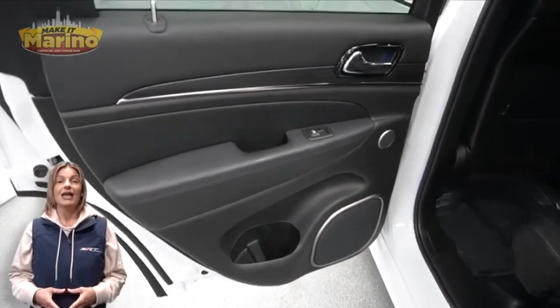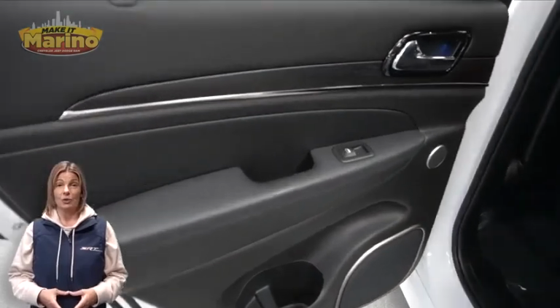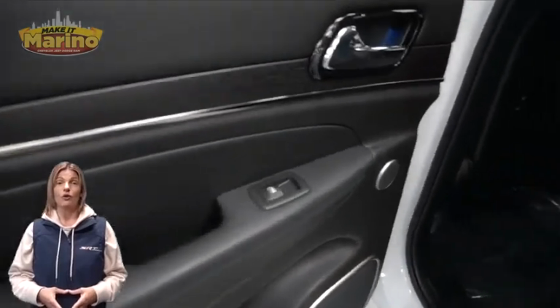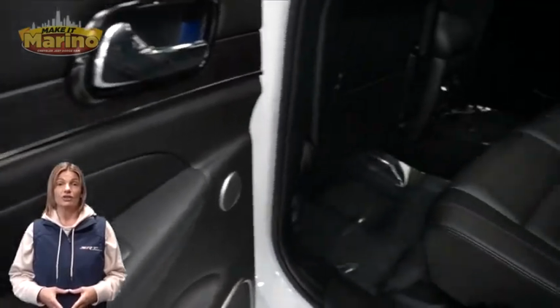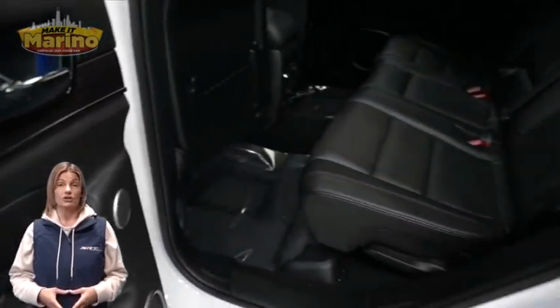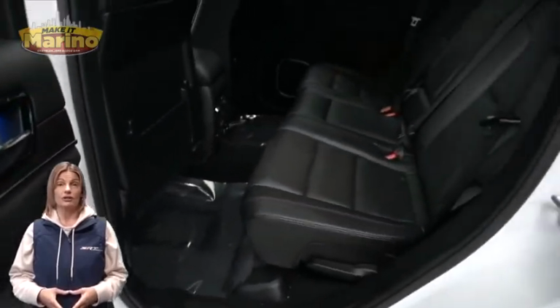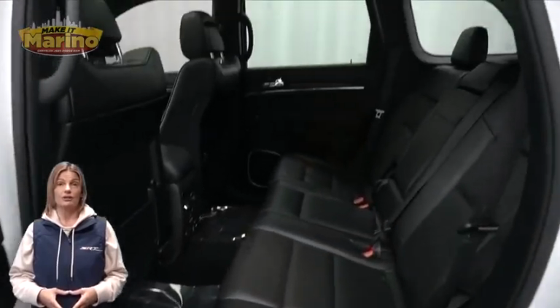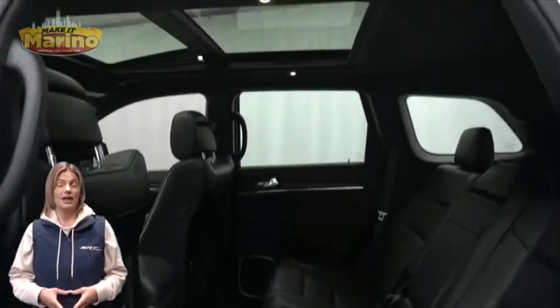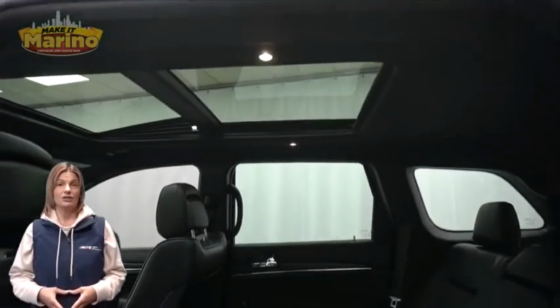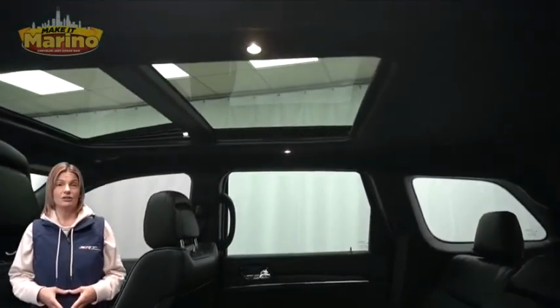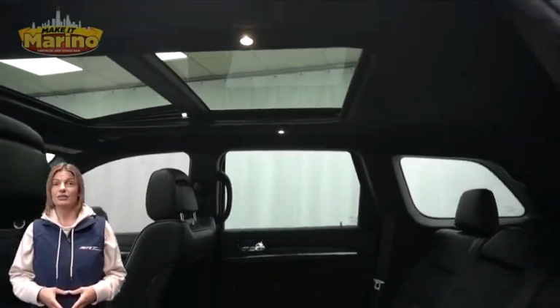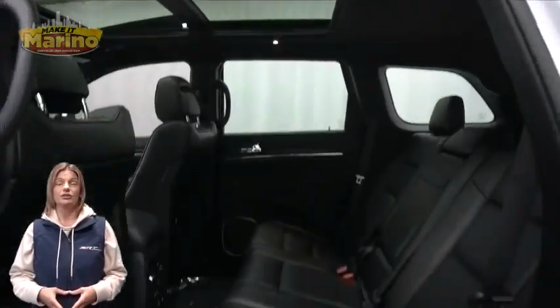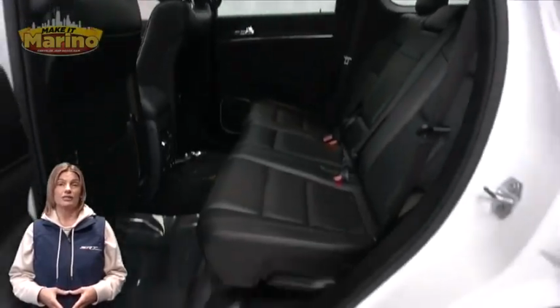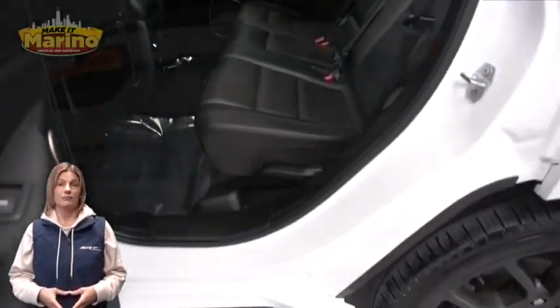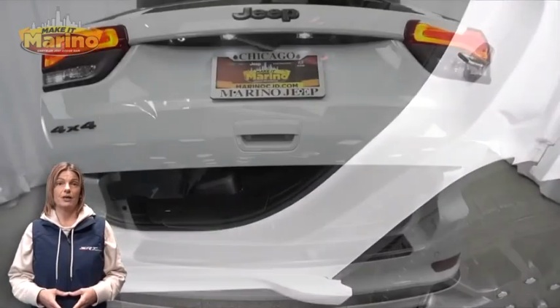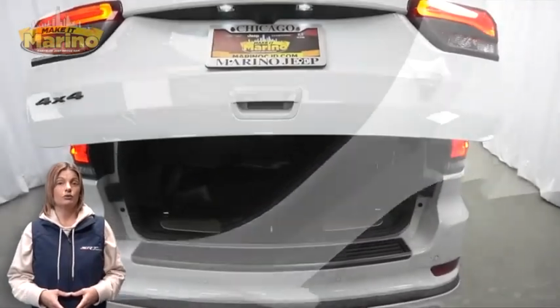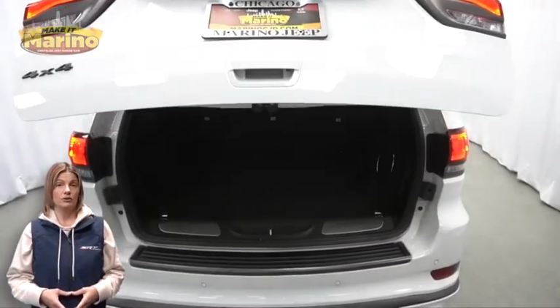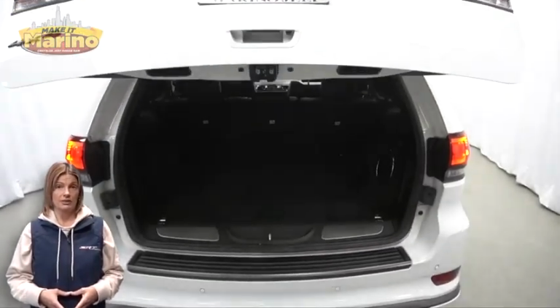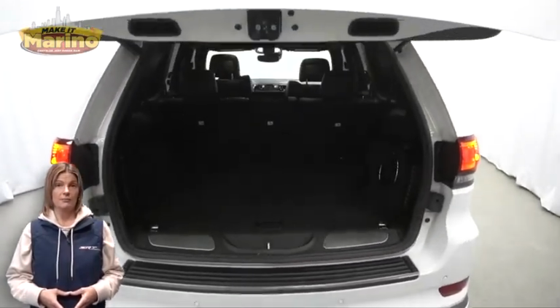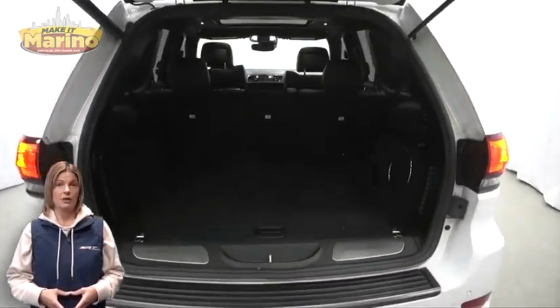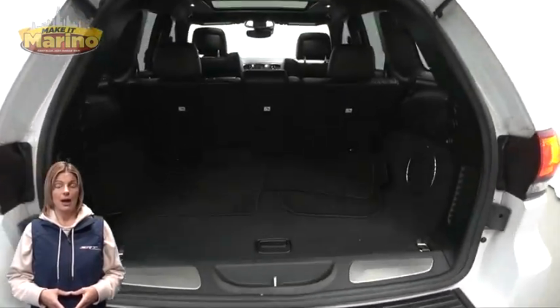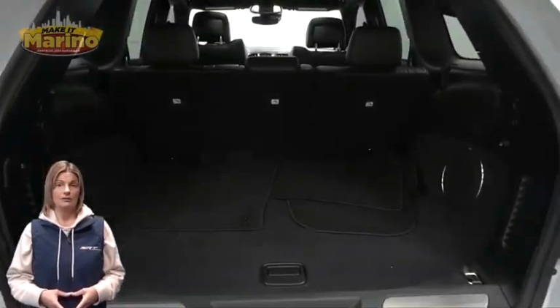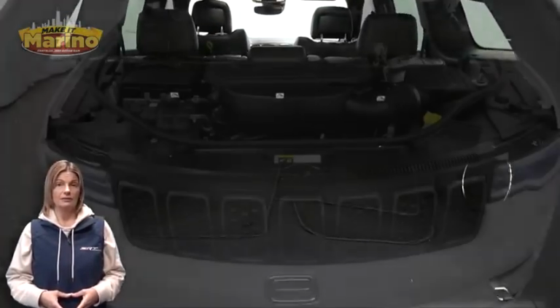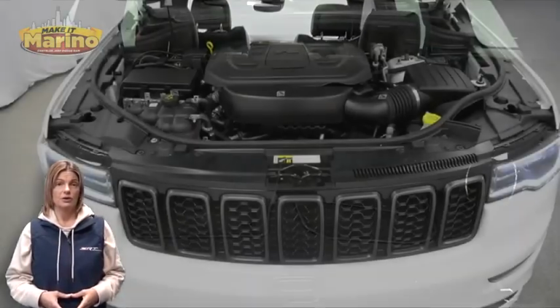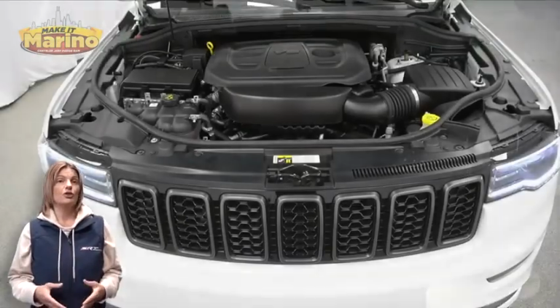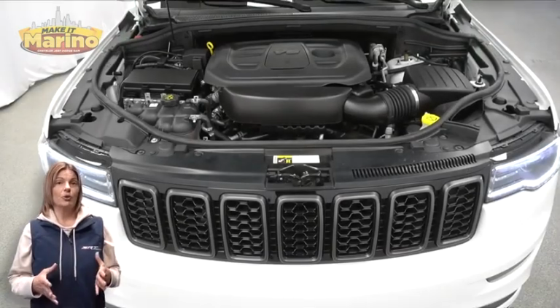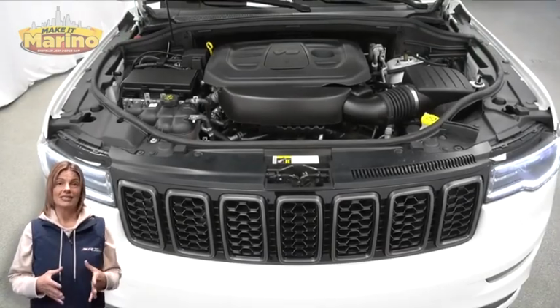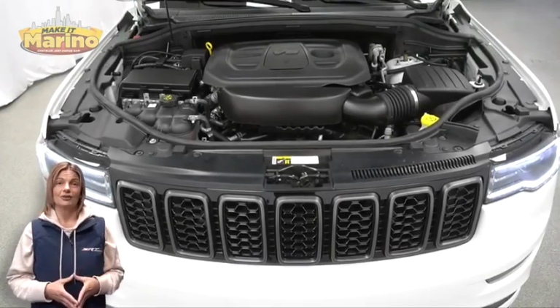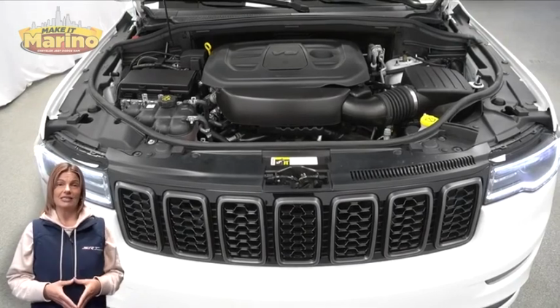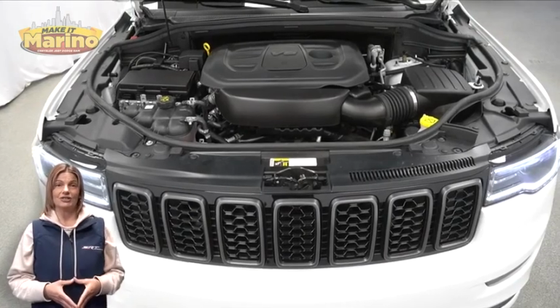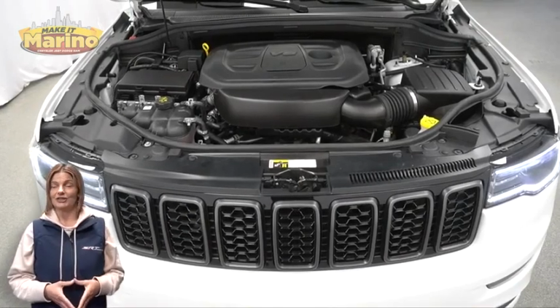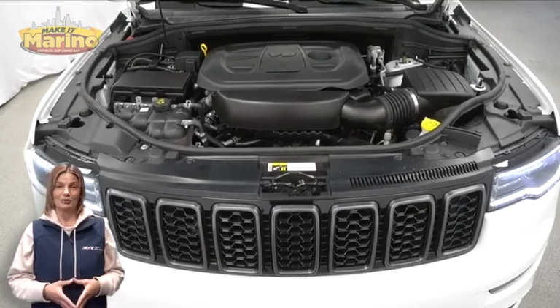8.4-inch touchscreen, navigation, select terrain system, remote start system, power liftgate, 3.6-liter V6 engine, and so much more.